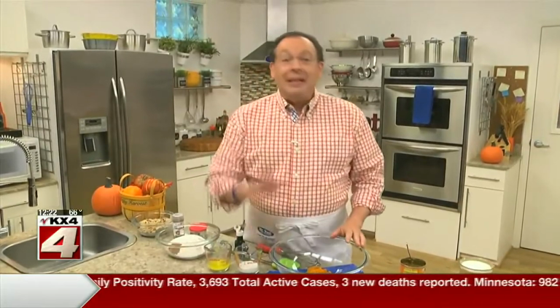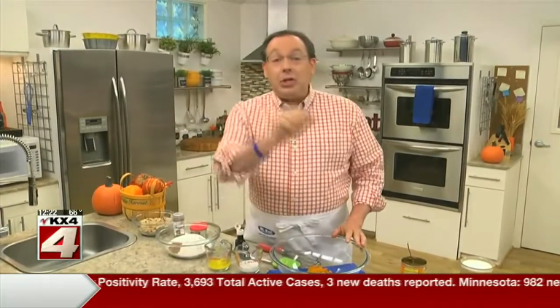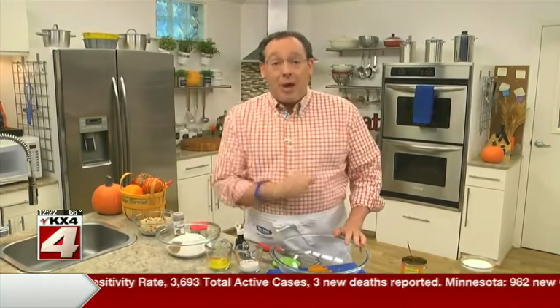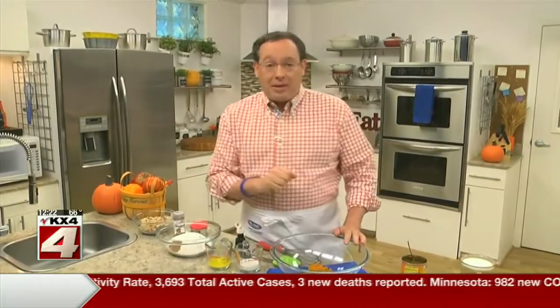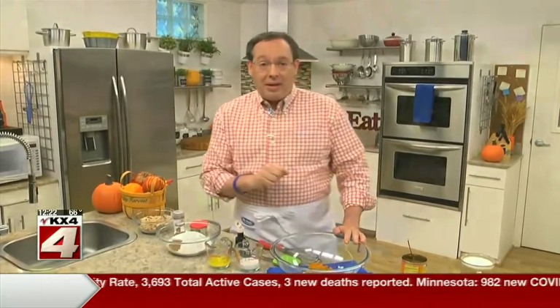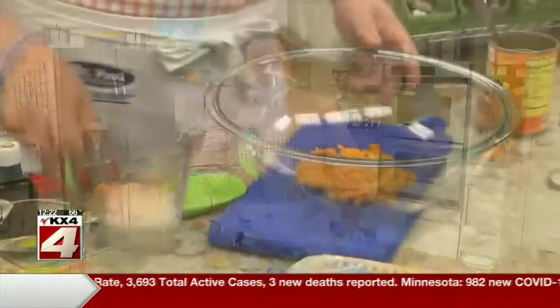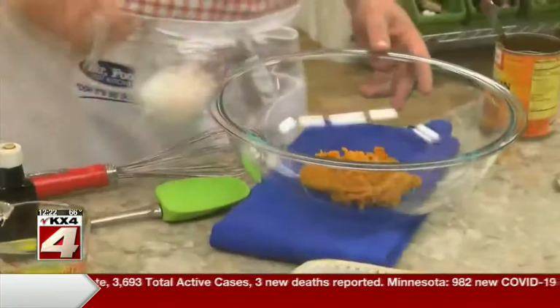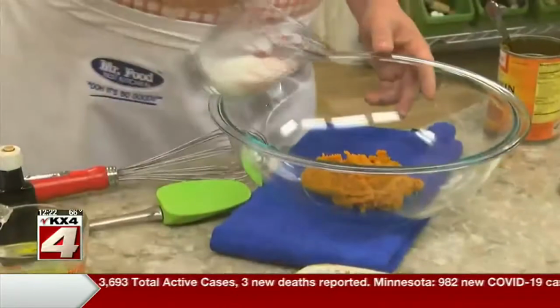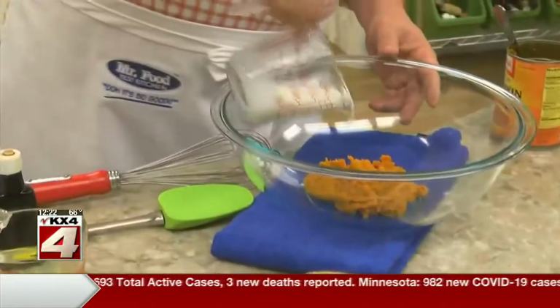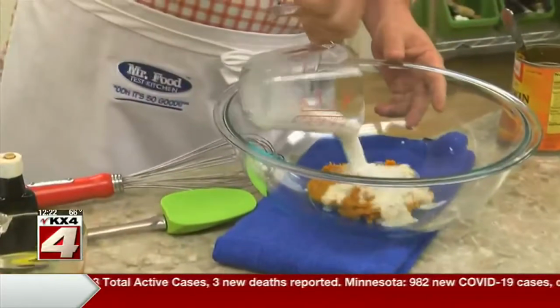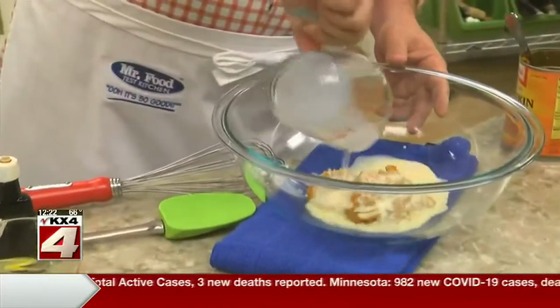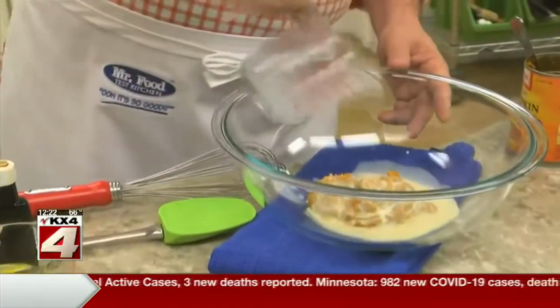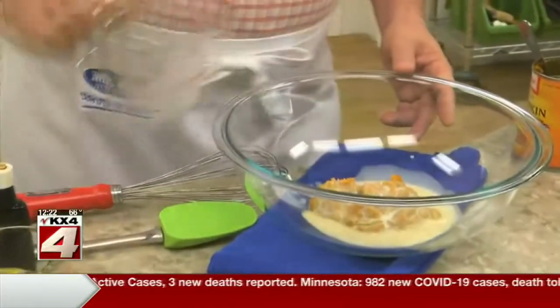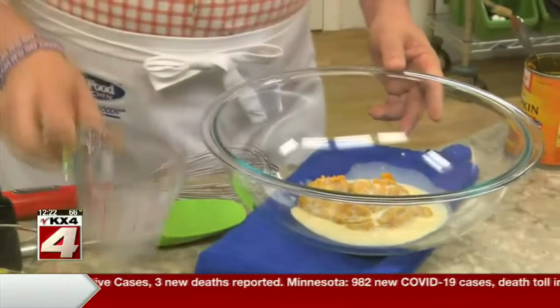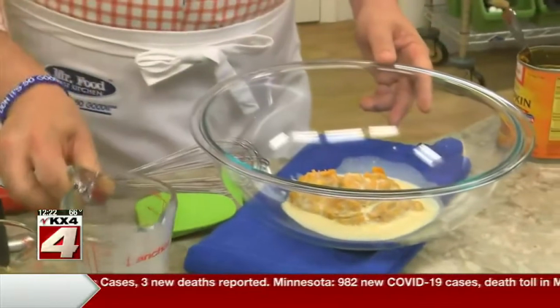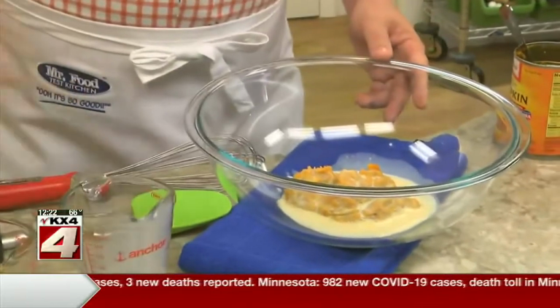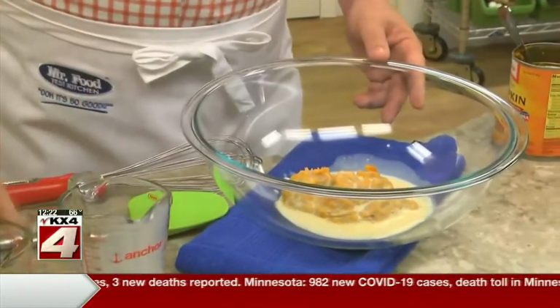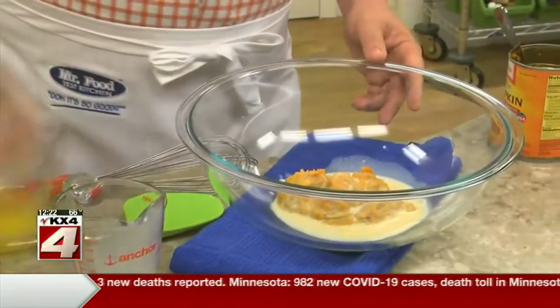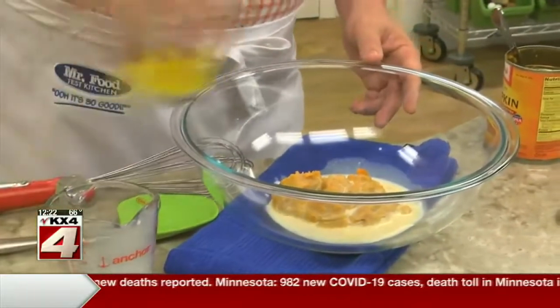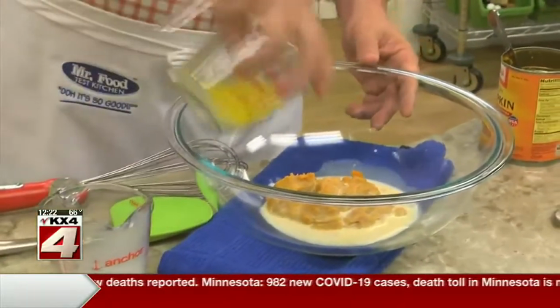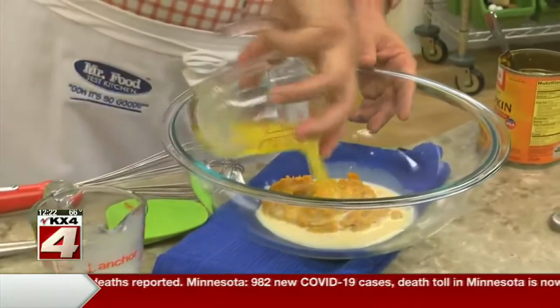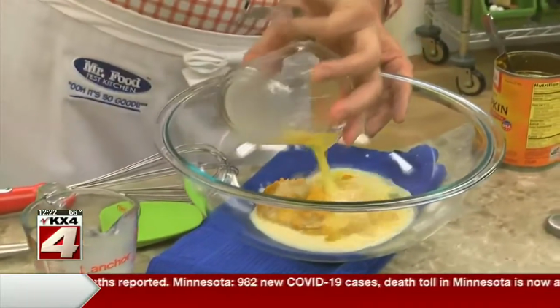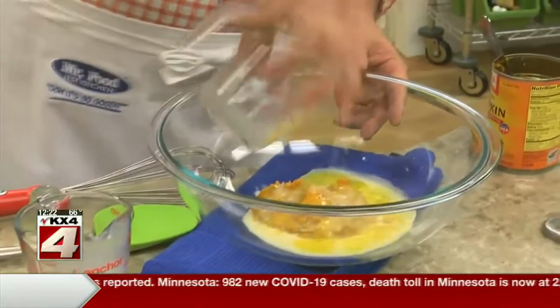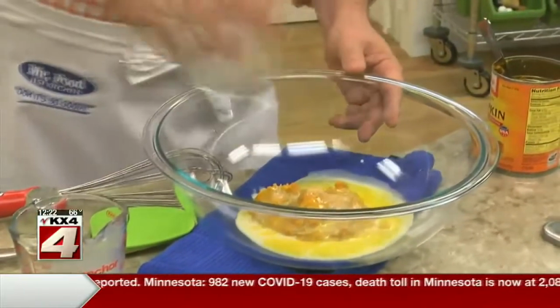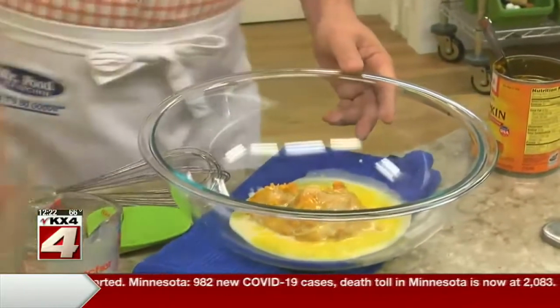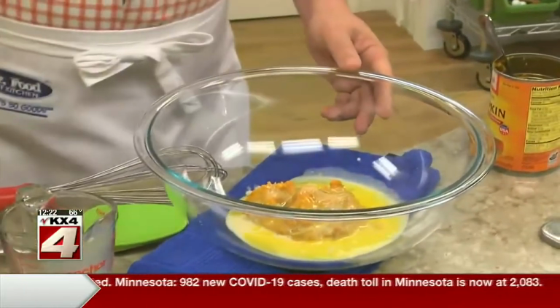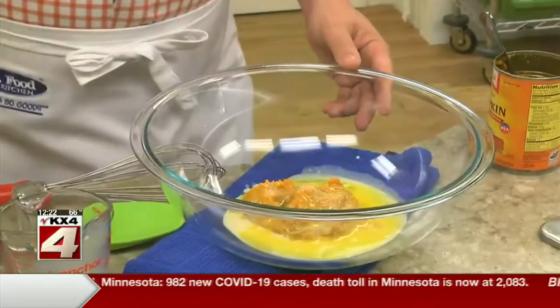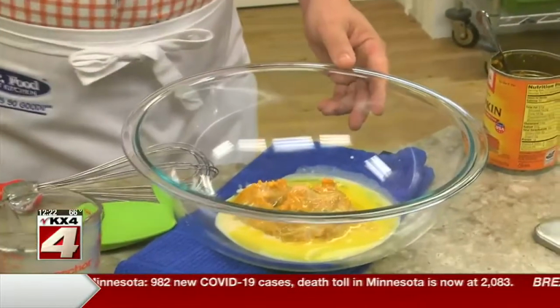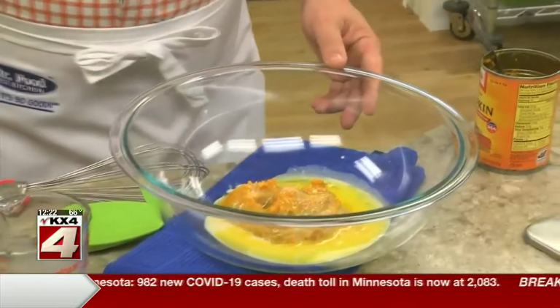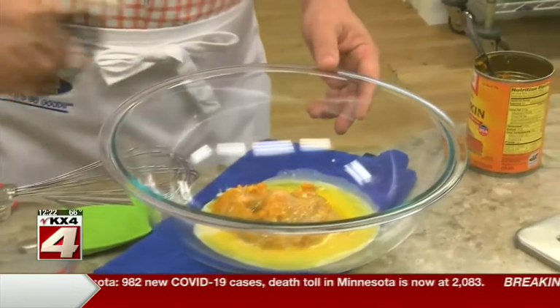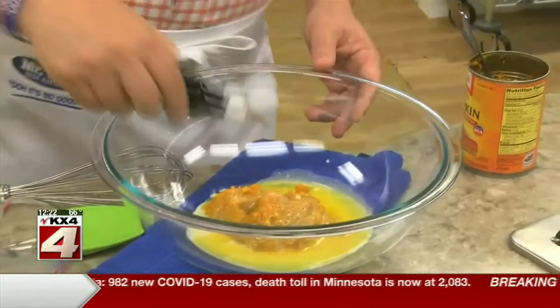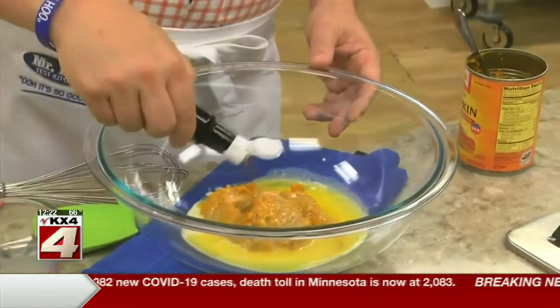Let me show you how easy. We start off by combining canned pumpkin with some milk, a bit of melted butter, and a splash of vanilla.